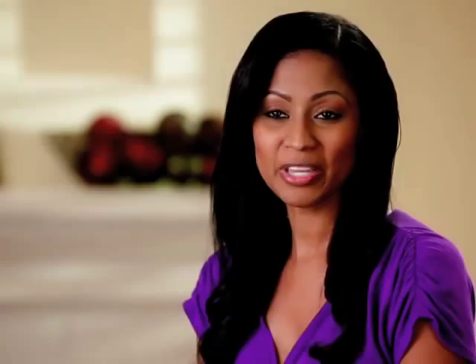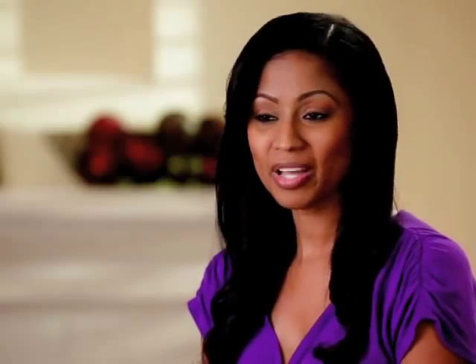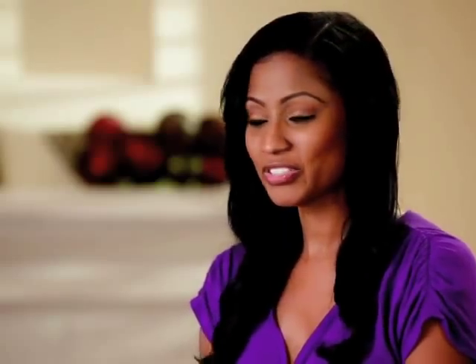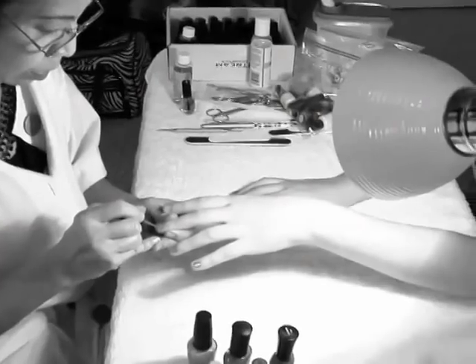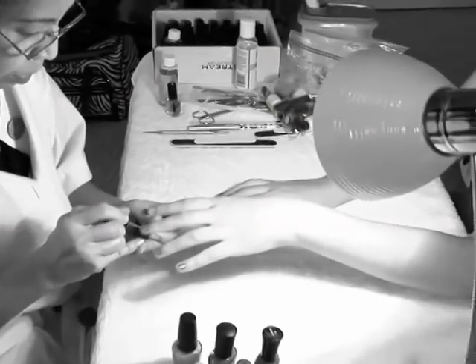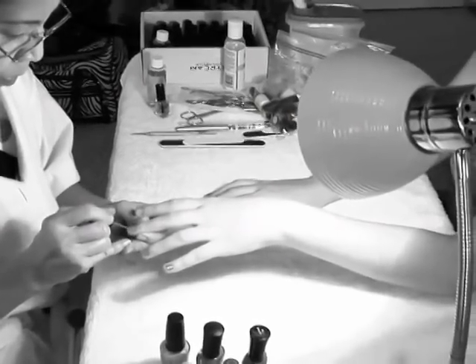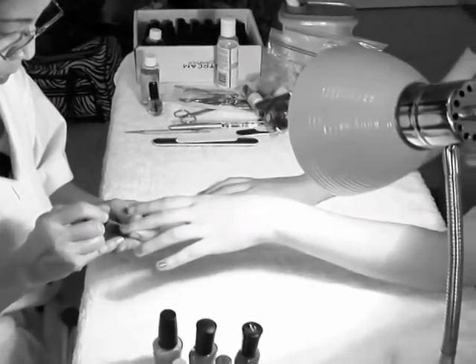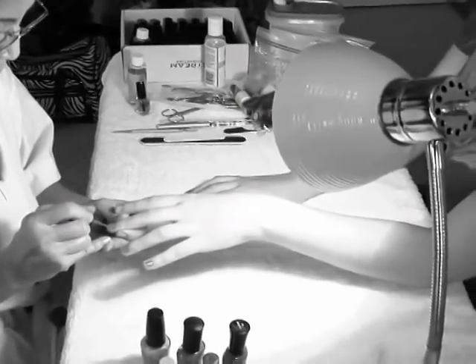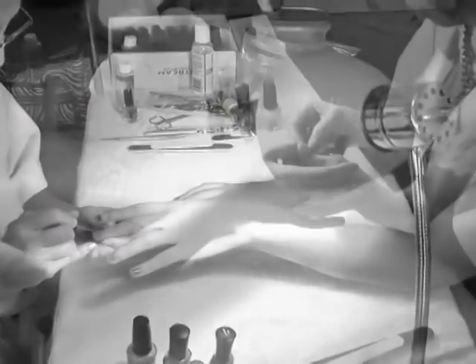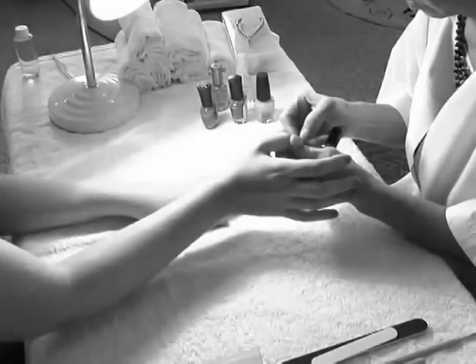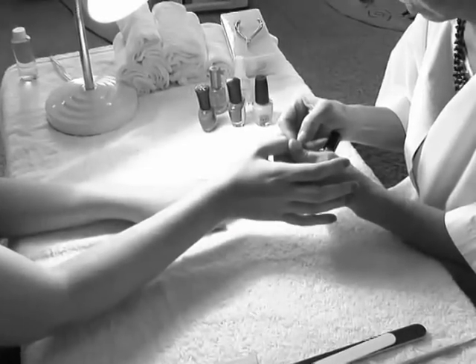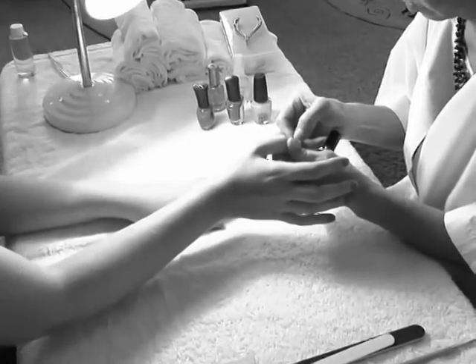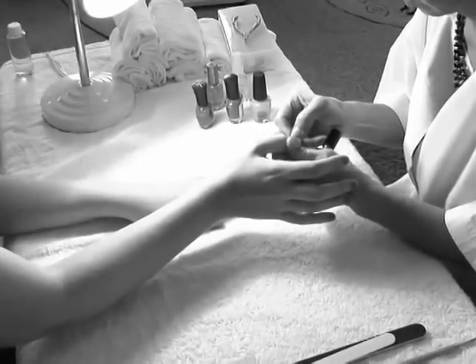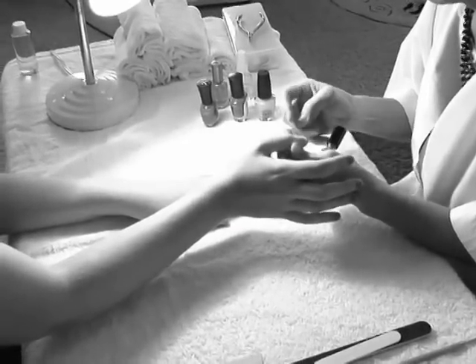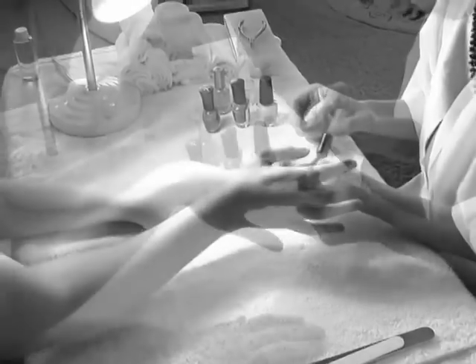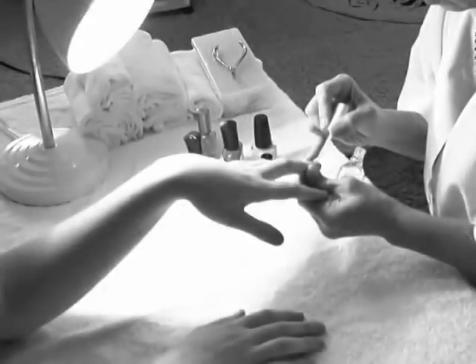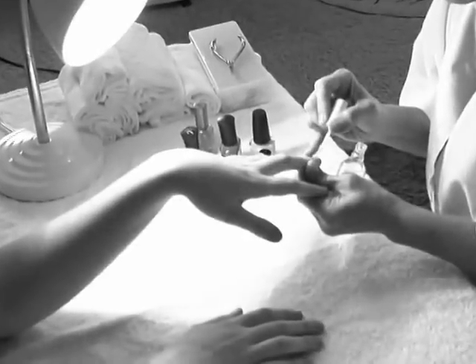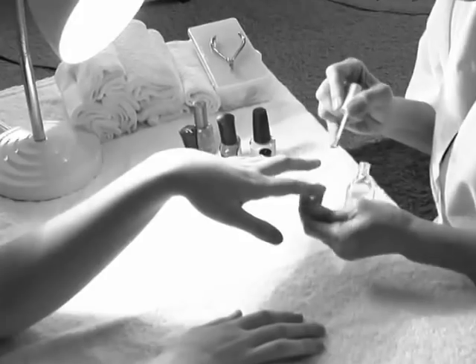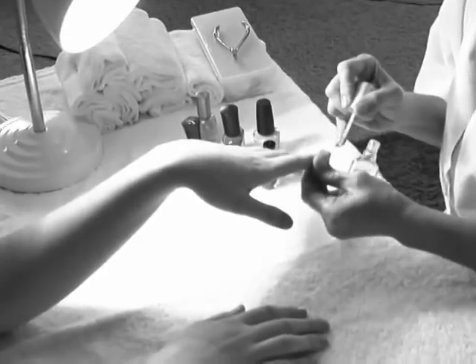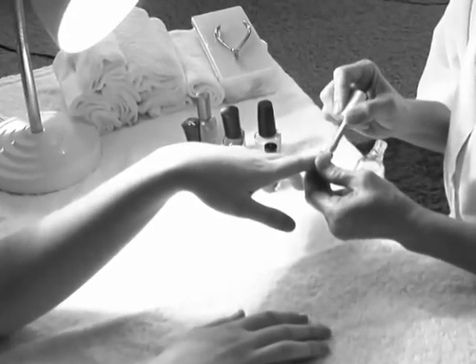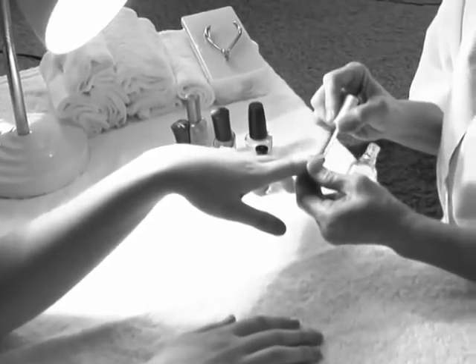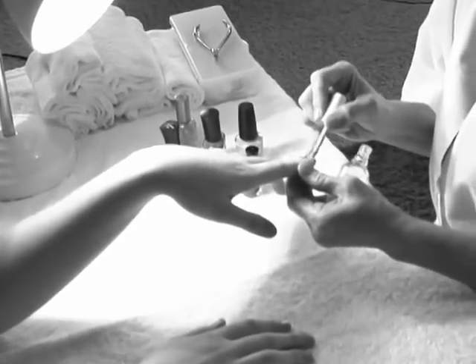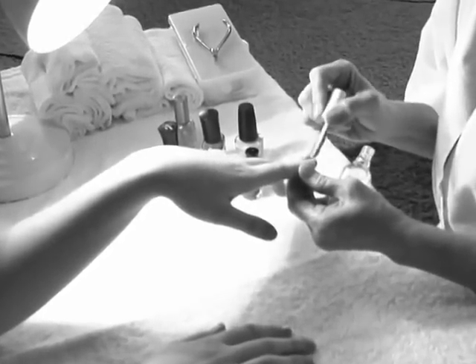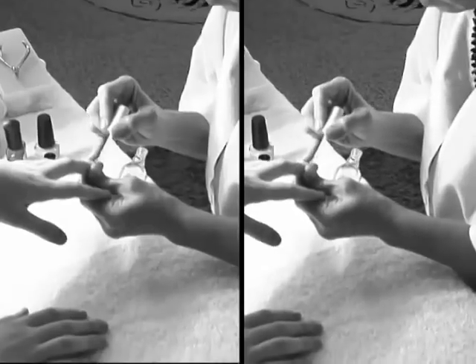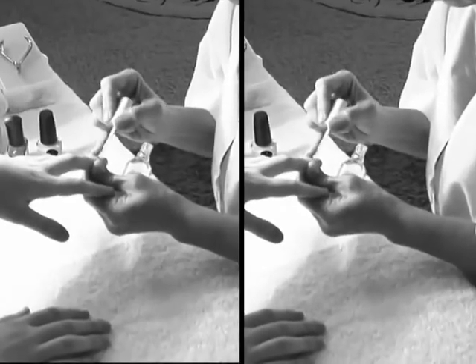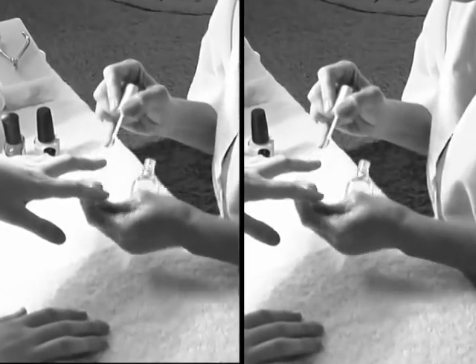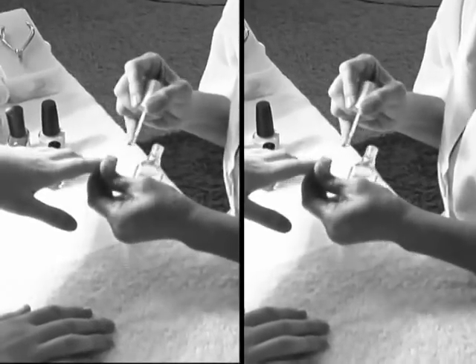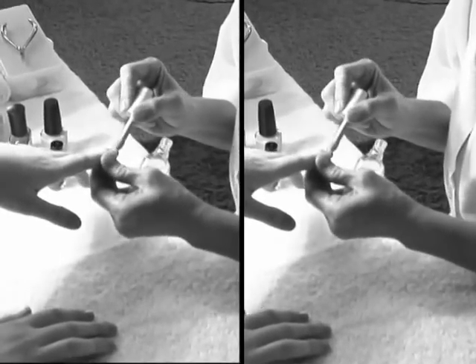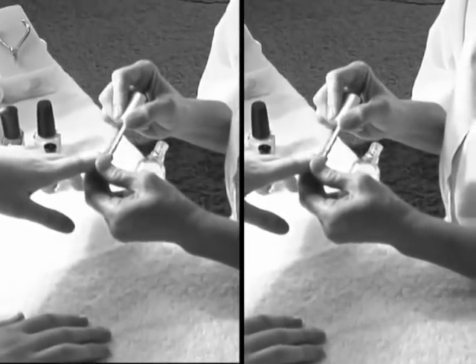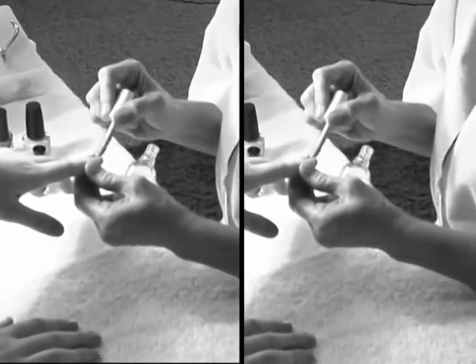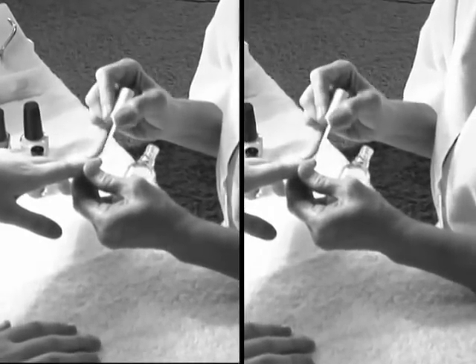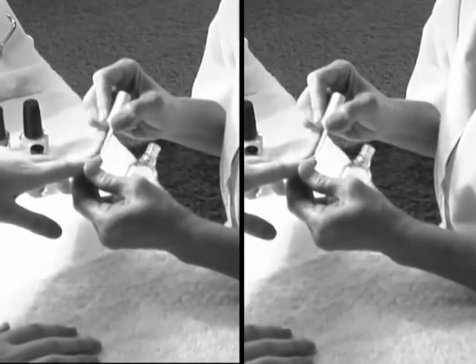Regular nail polish — of course you have to put the bottom coat on, then you apply the color, and then you put another top coat on. Sometimes you apply the color twice while you let it dry in between.